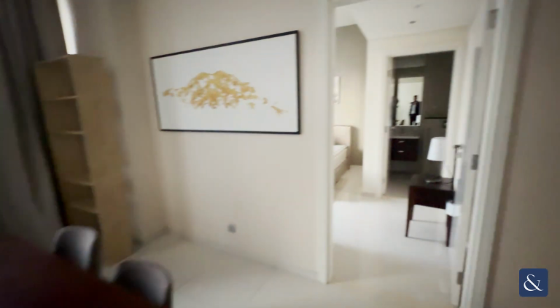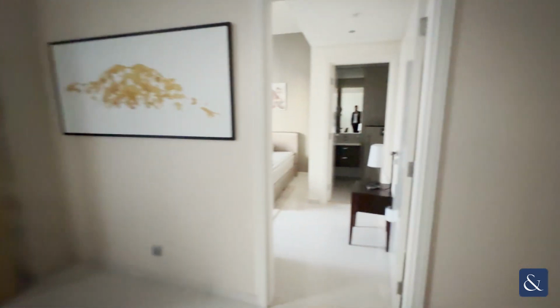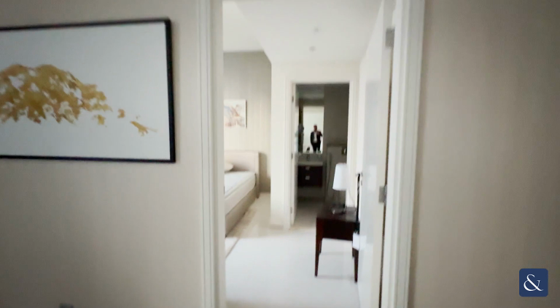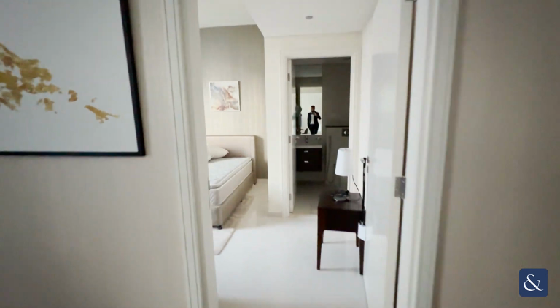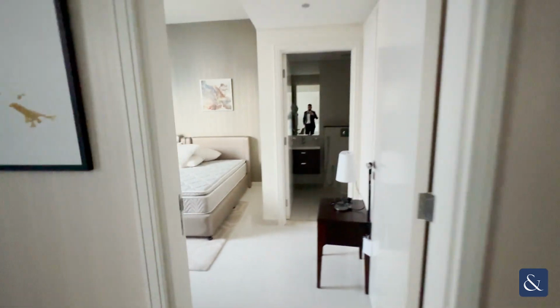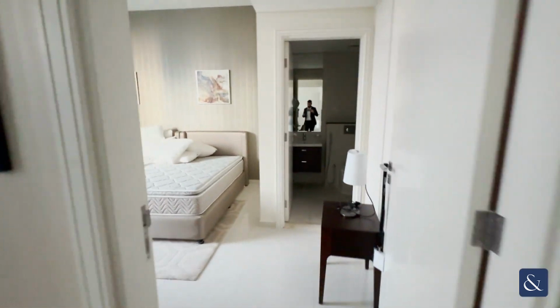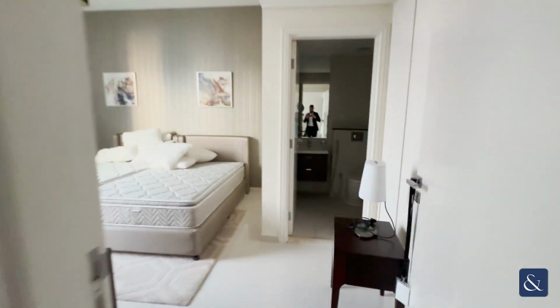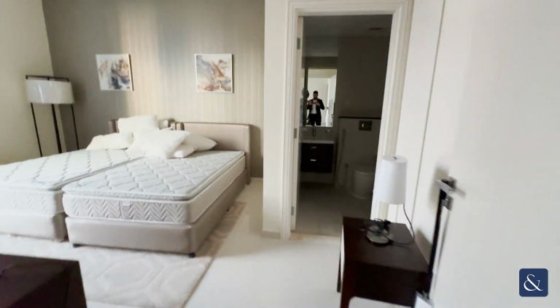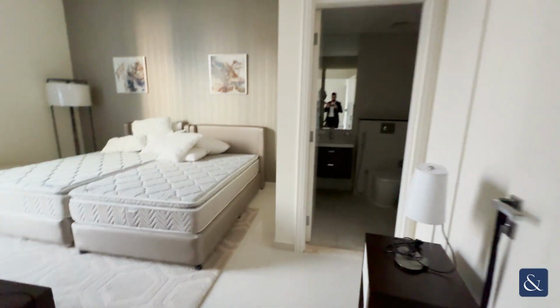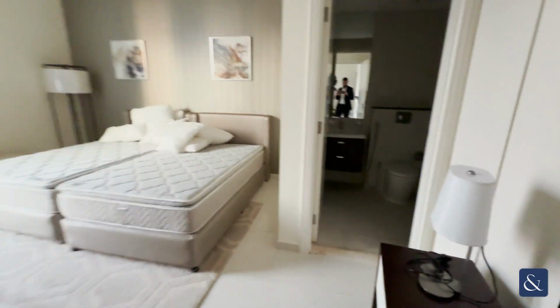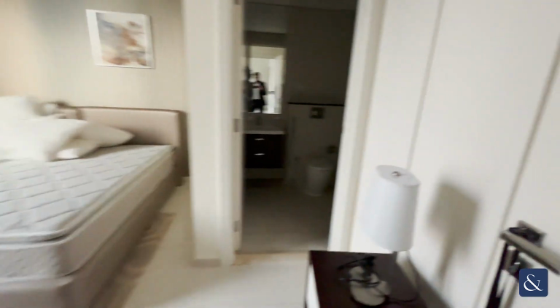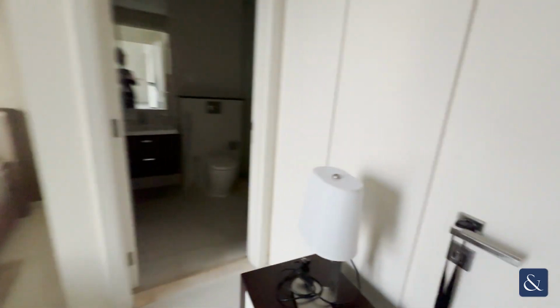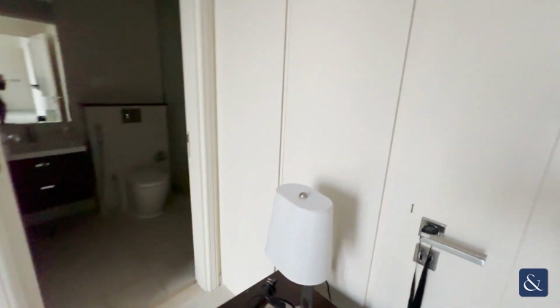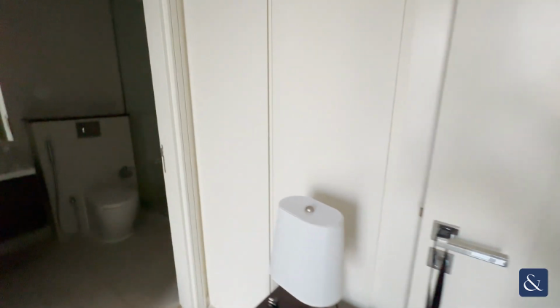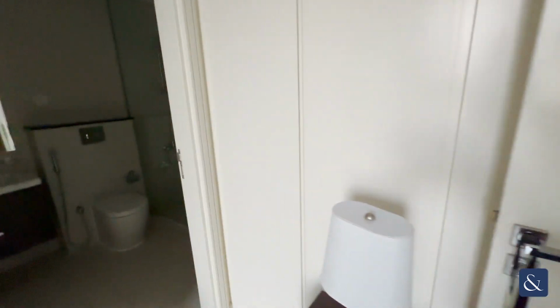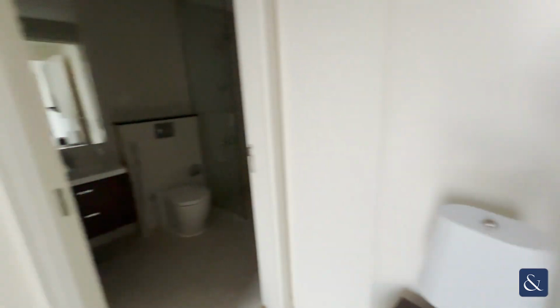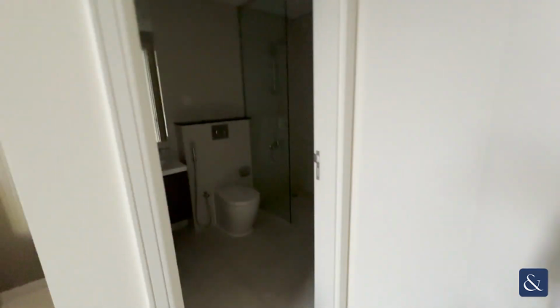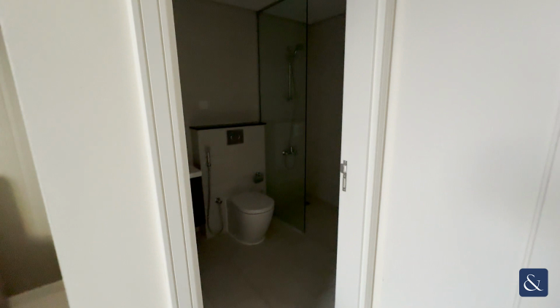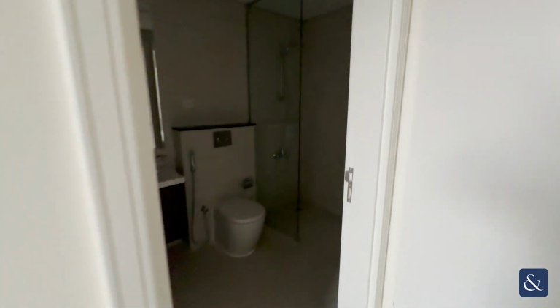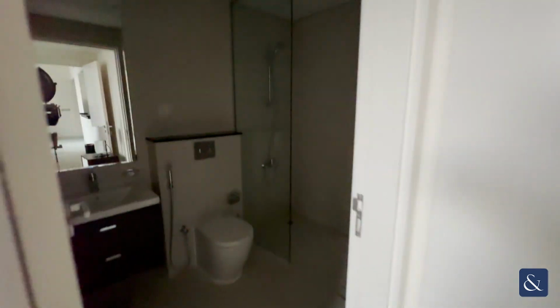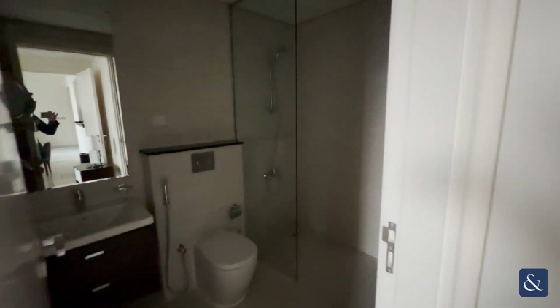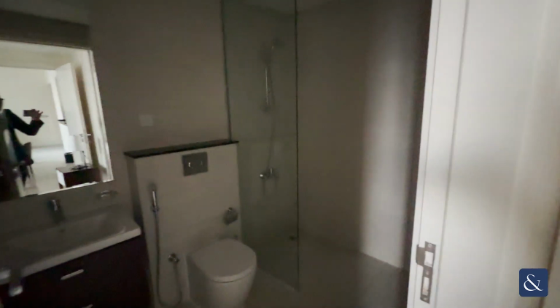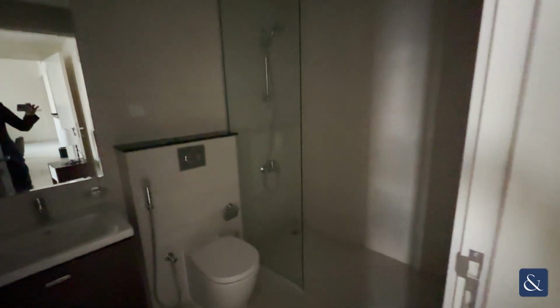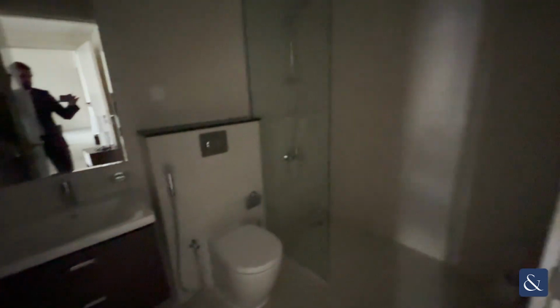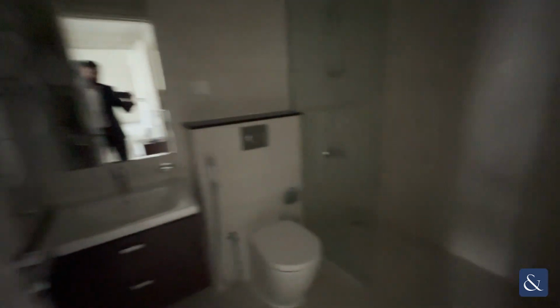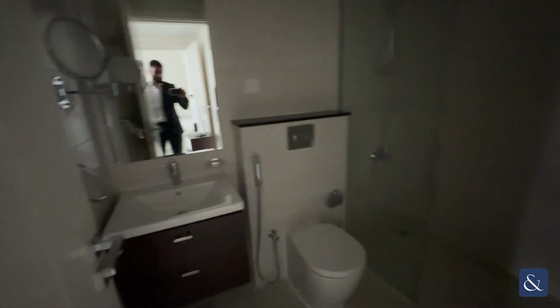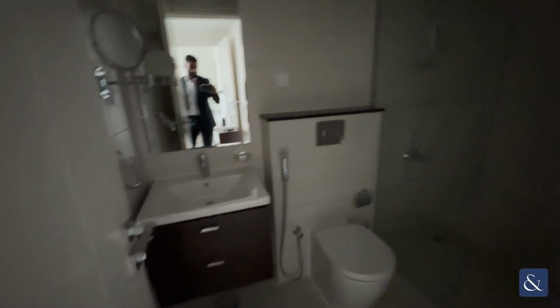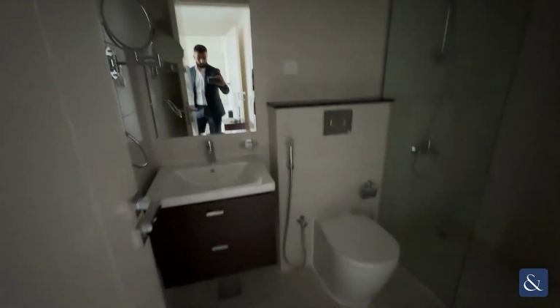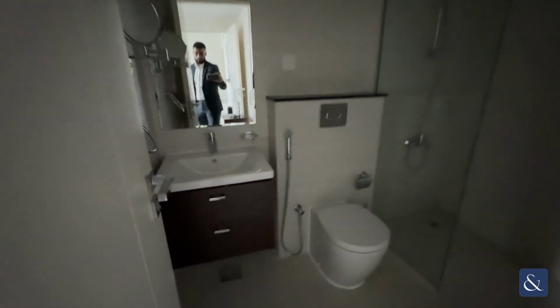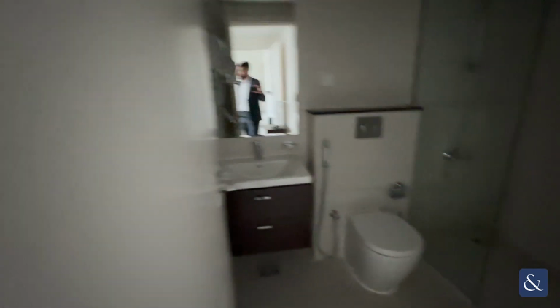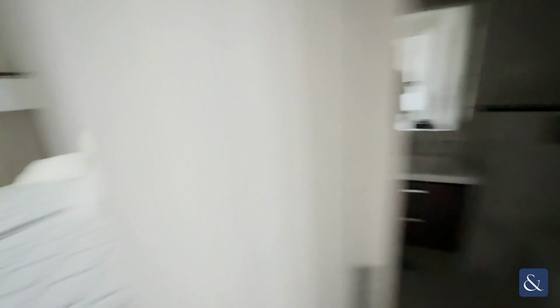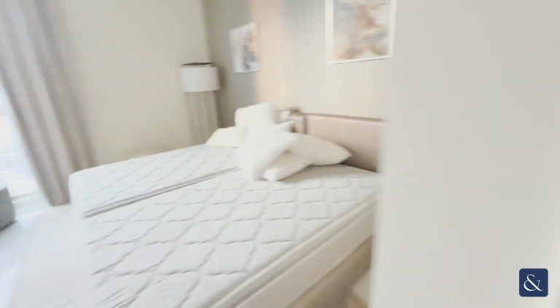As you come further down you have the bedroom, so you've got your built-in wardrobe space on the right. You have your ensuite with the showerhead, walk-in shower, sink and toilet just here.